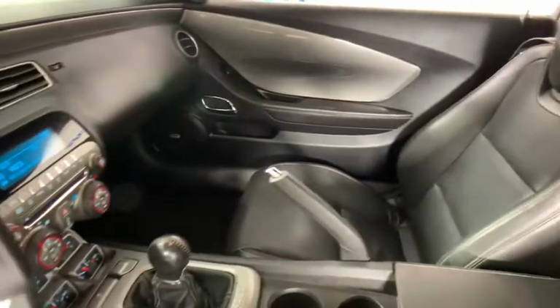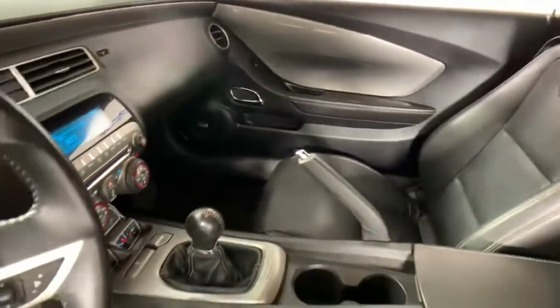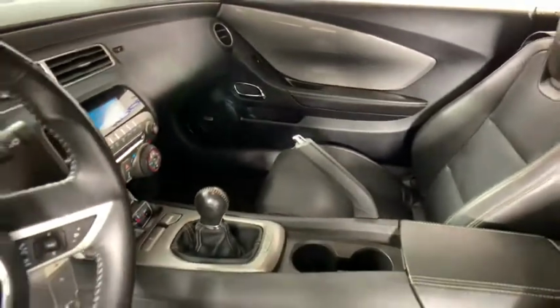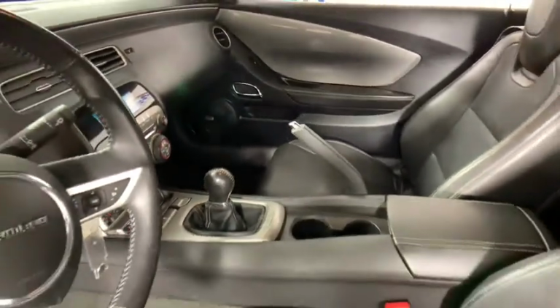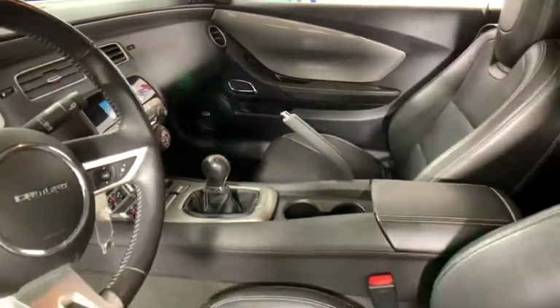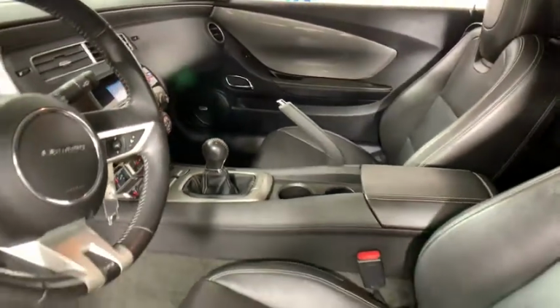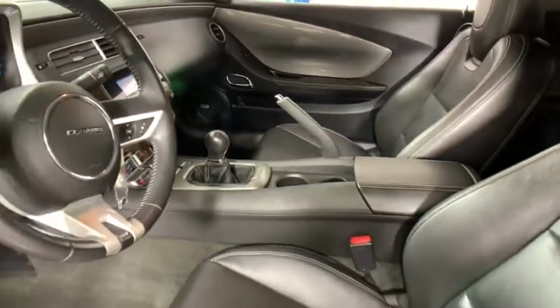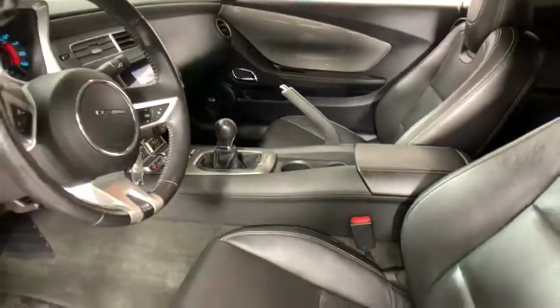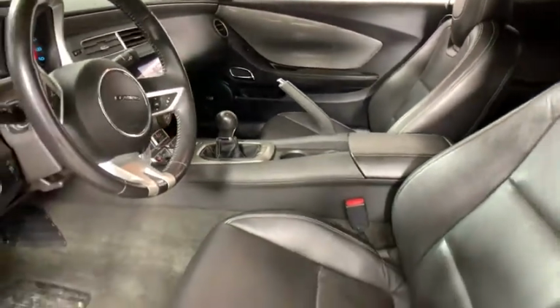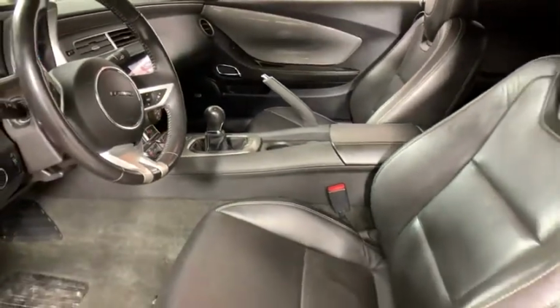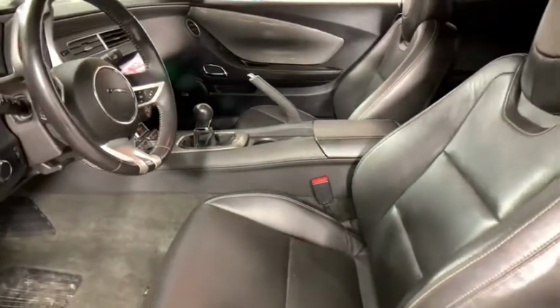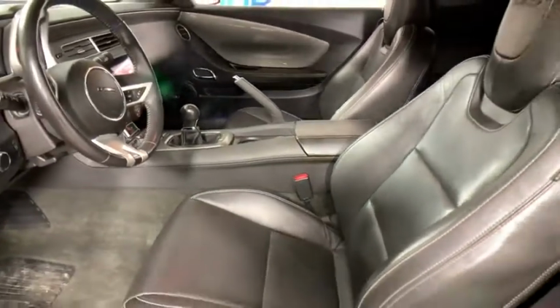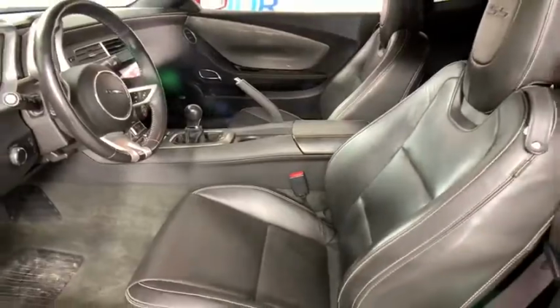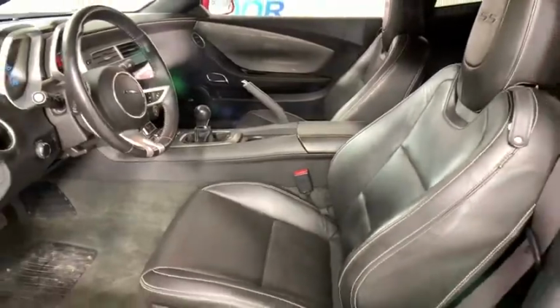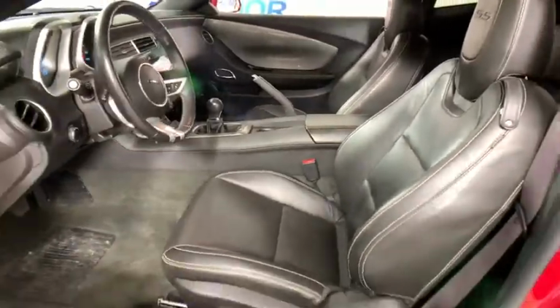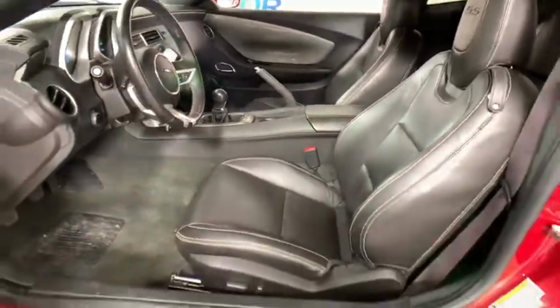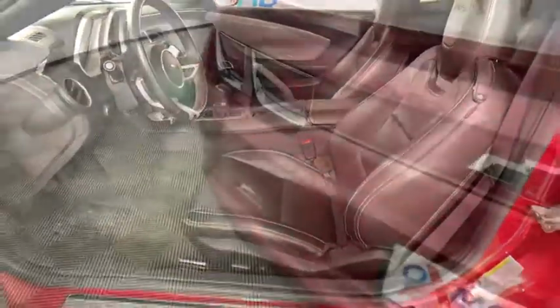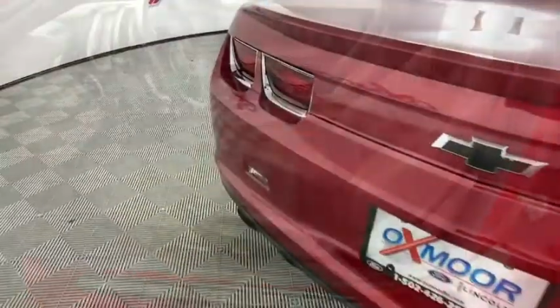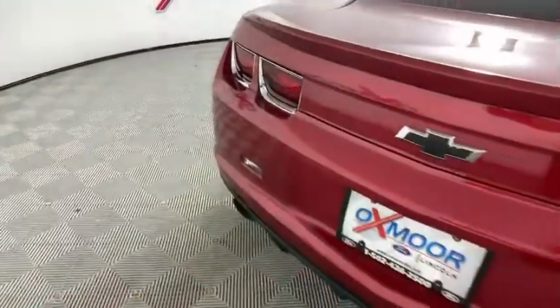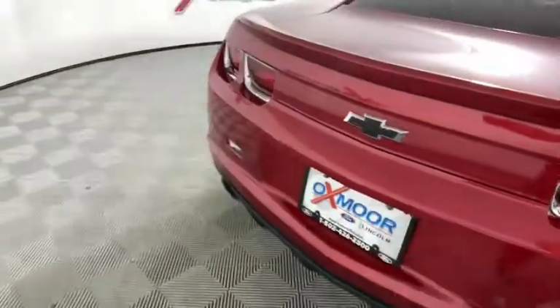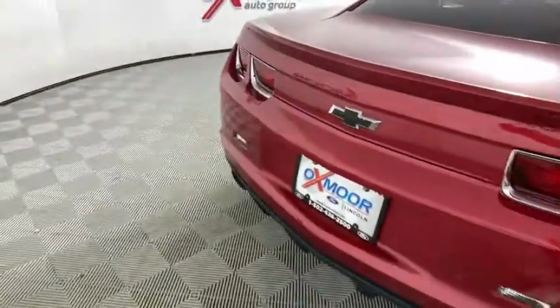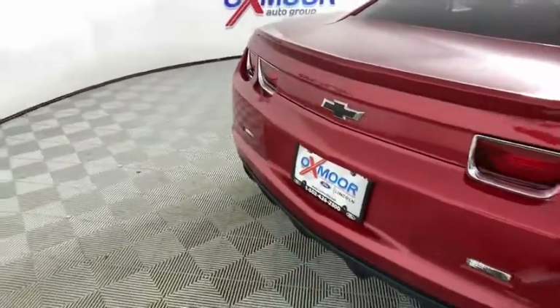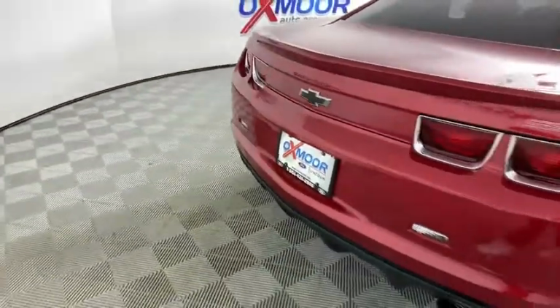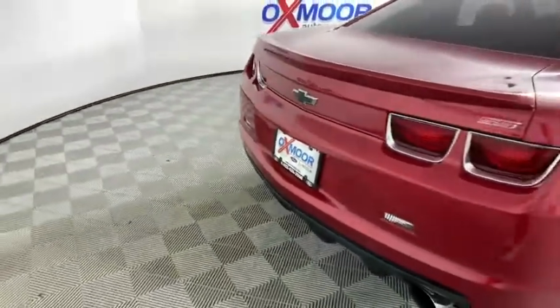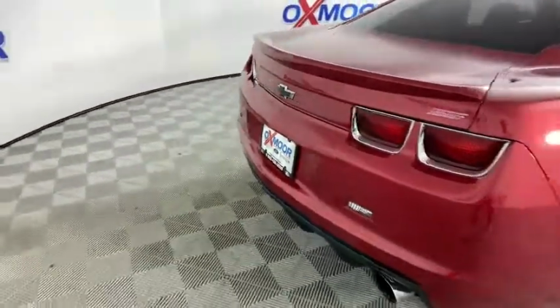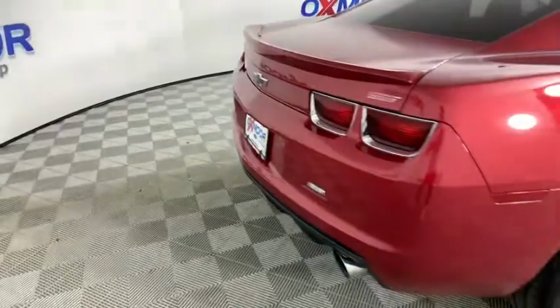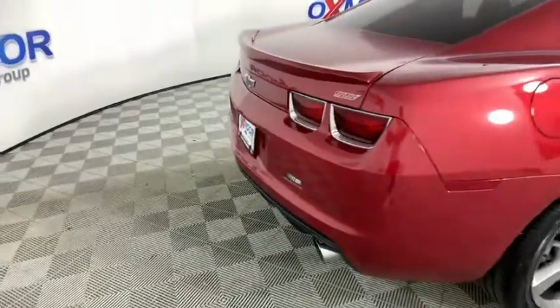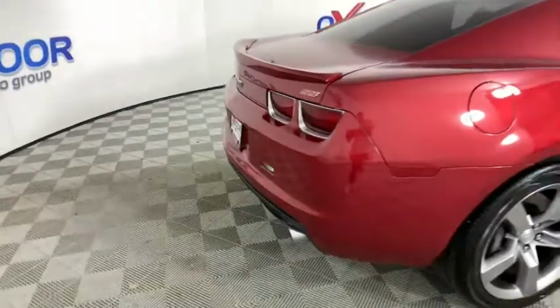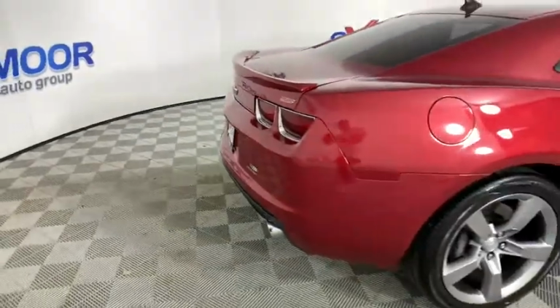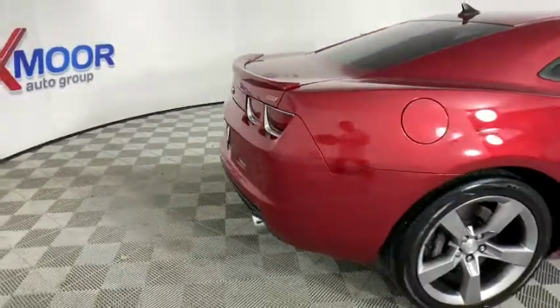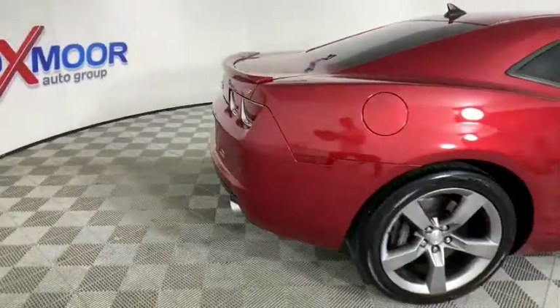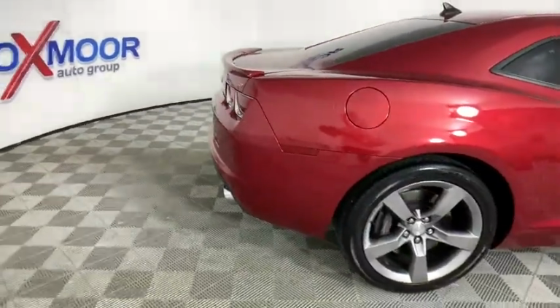Universal garage door opener, fog lights, rear window defroster, heated front seat, compass, trip computer, electronic stability control, USB connection, heated front driver and passenger seat.